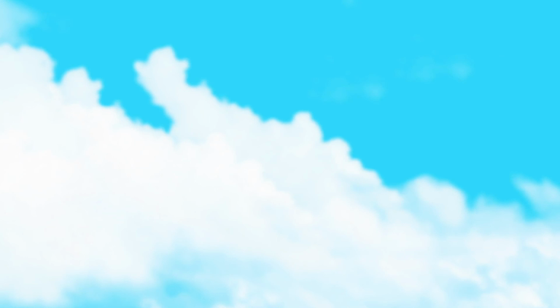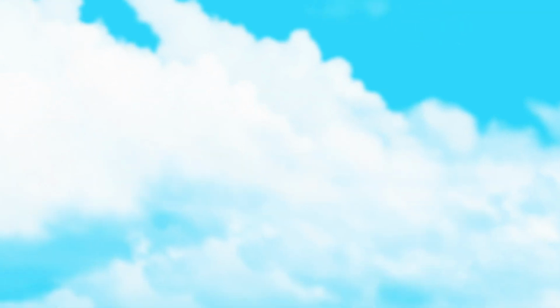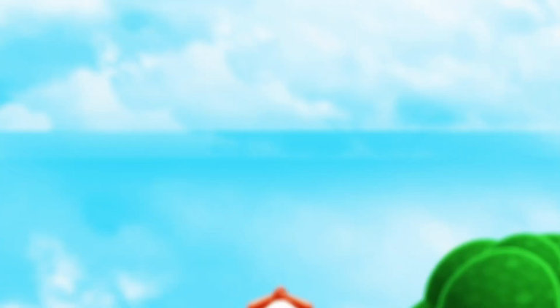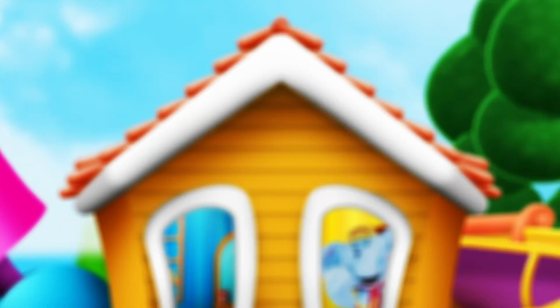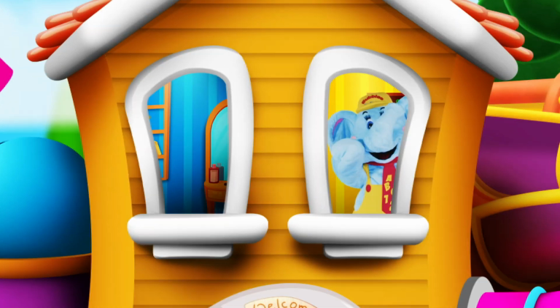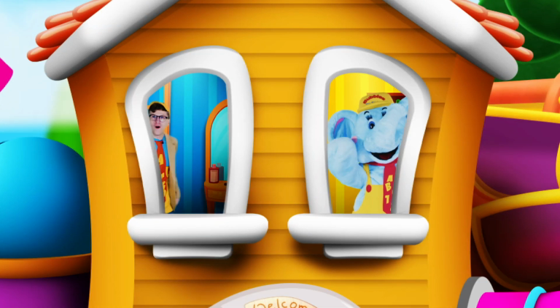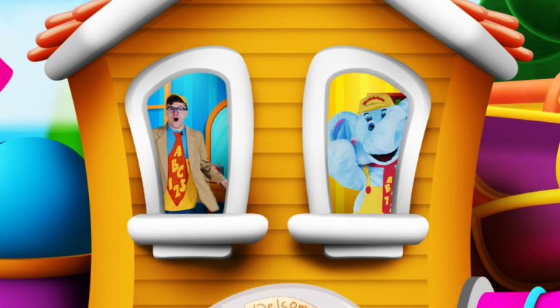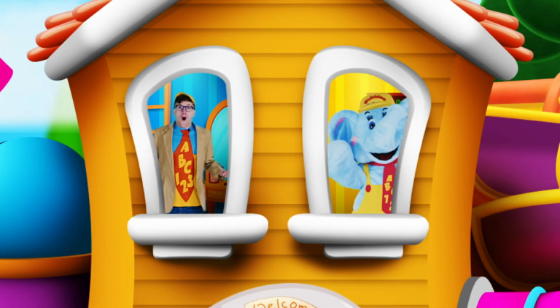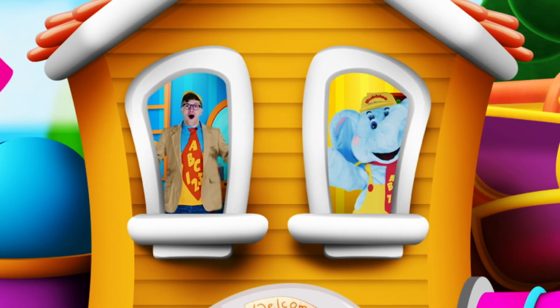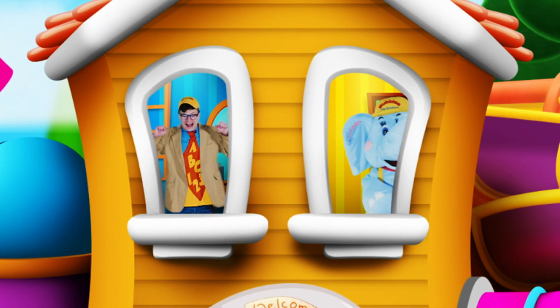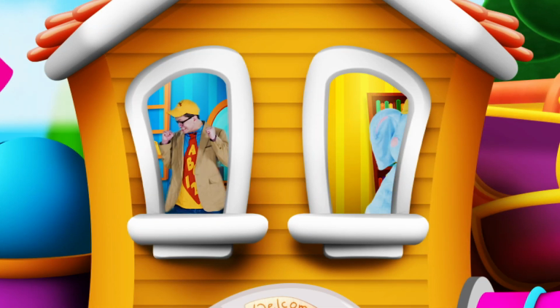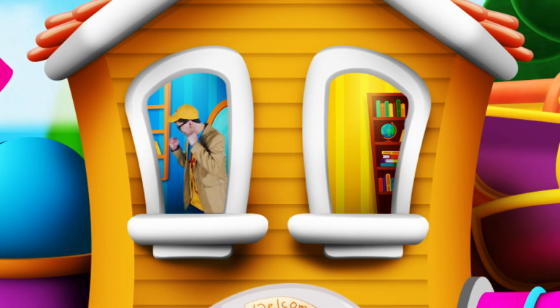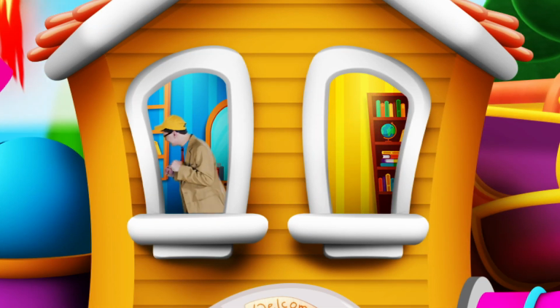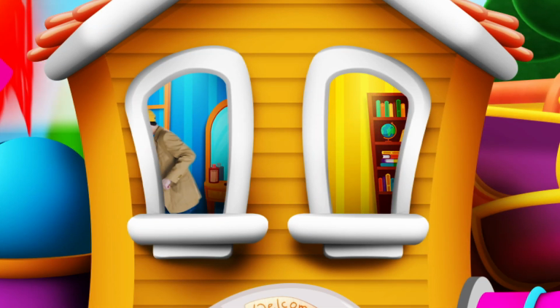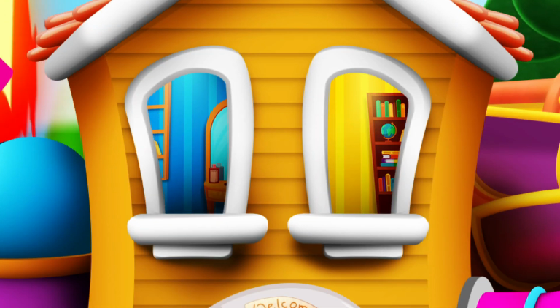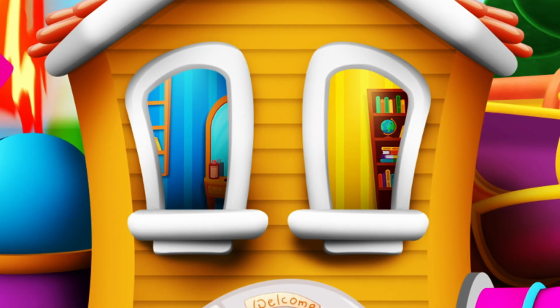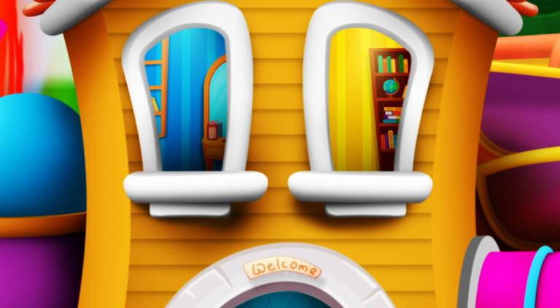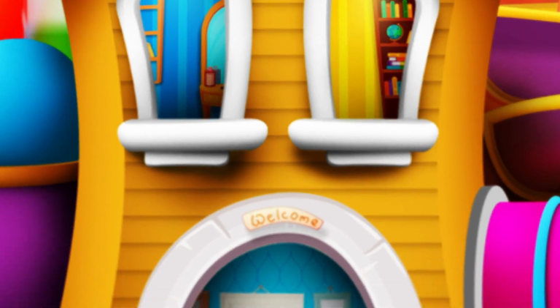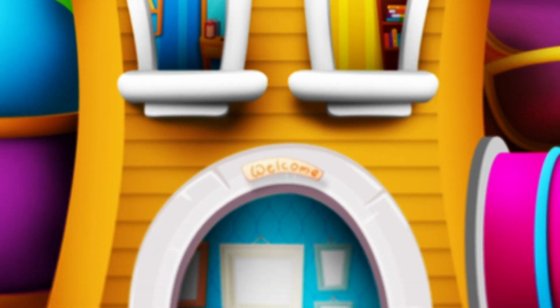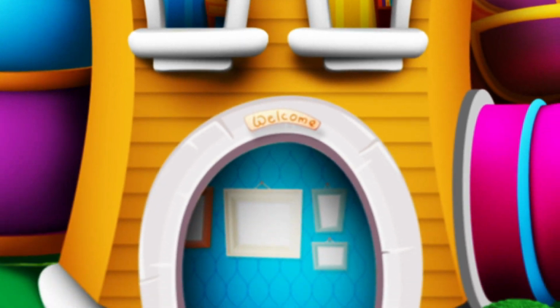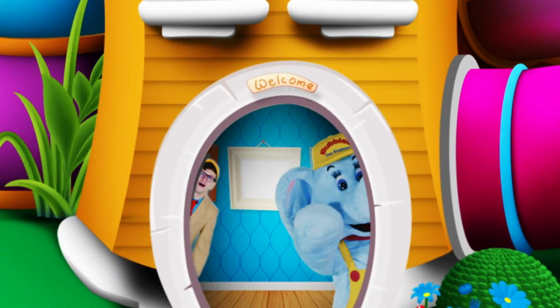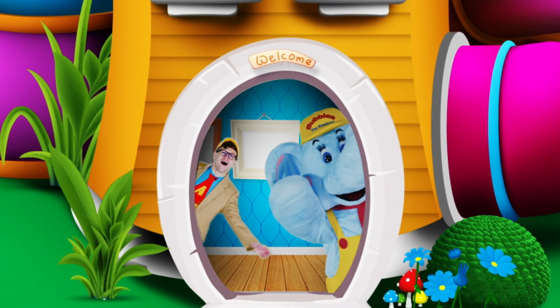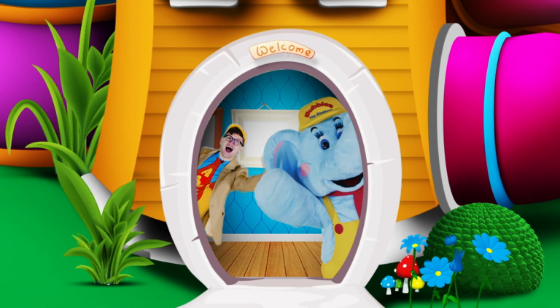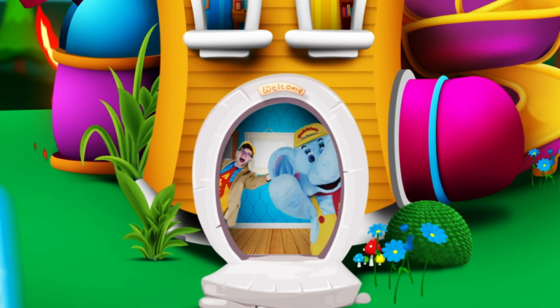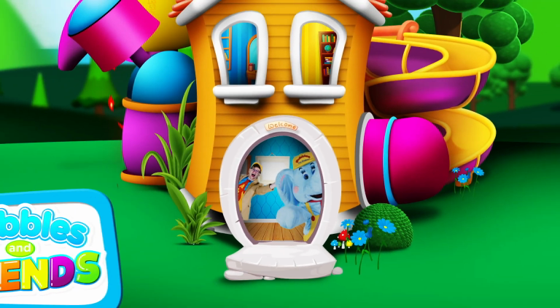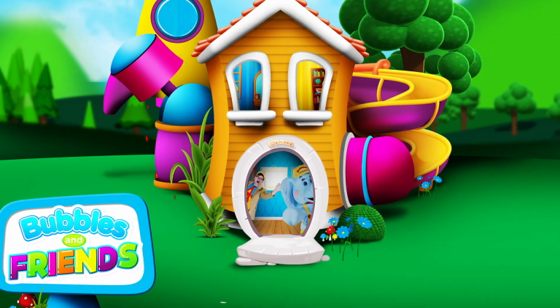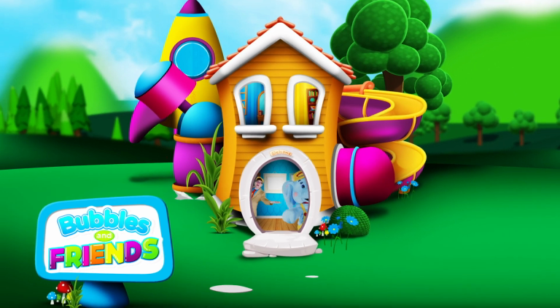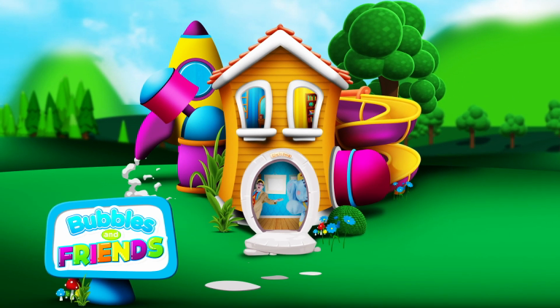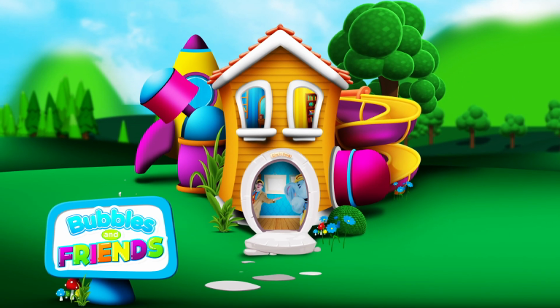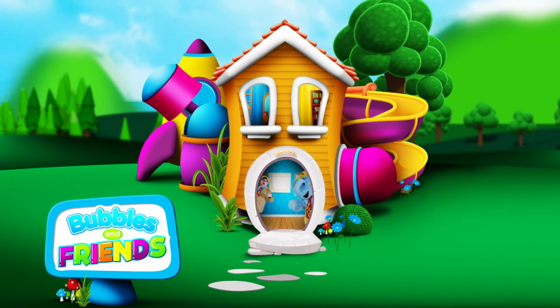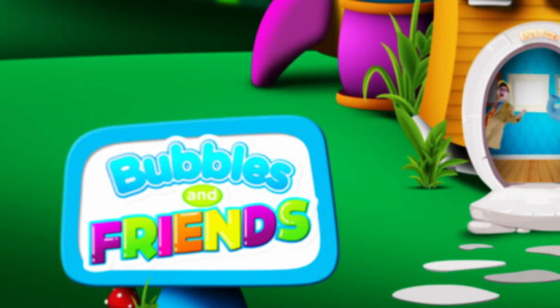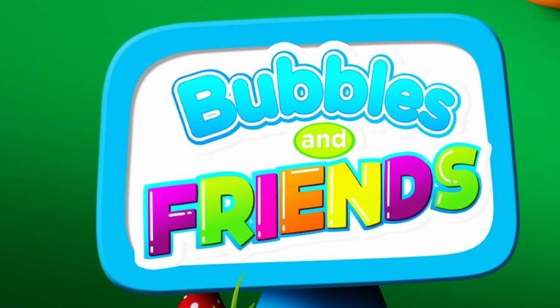Bubbles and Friends! Here's Bubbles and Friends!